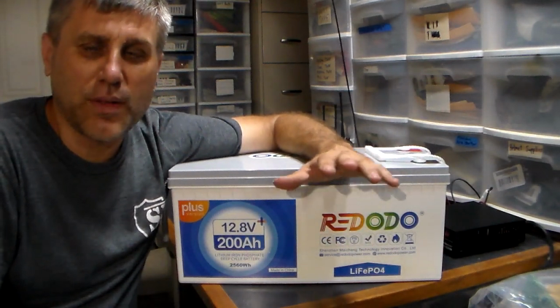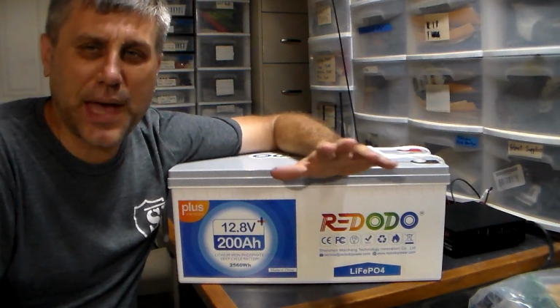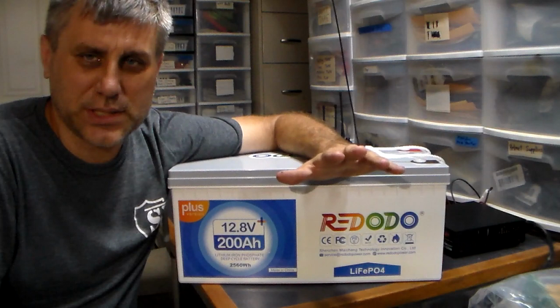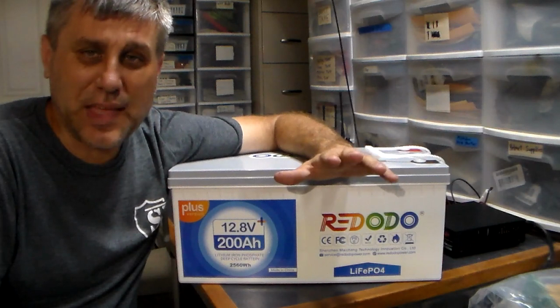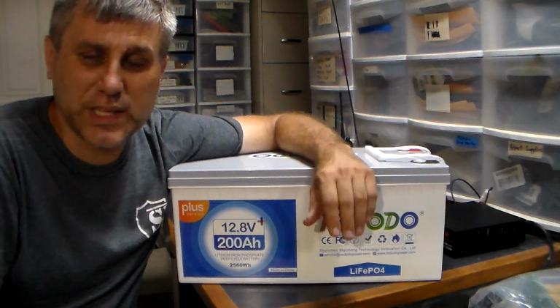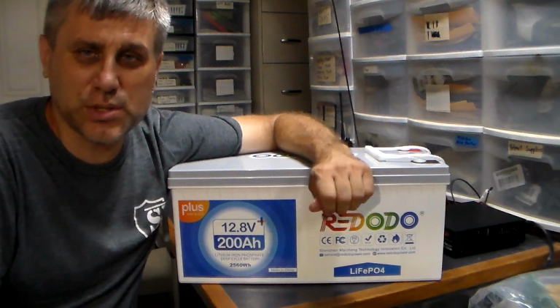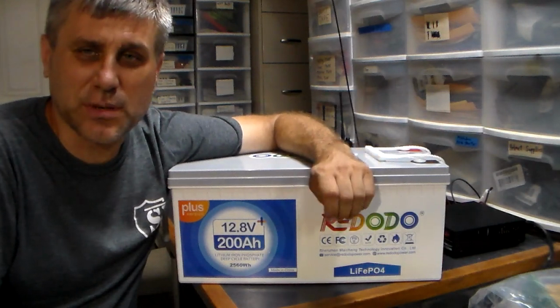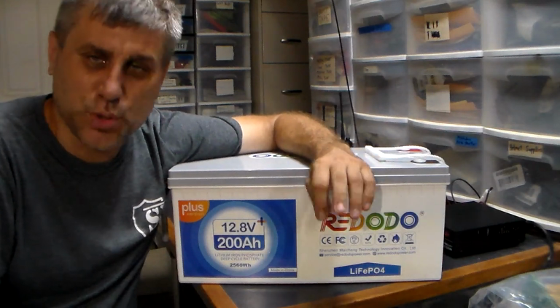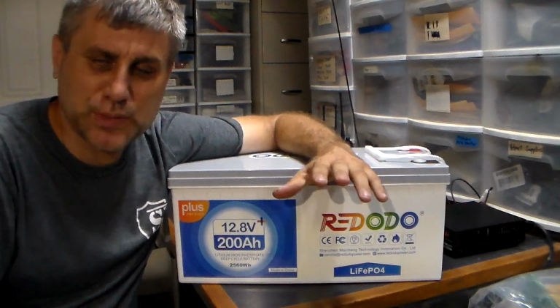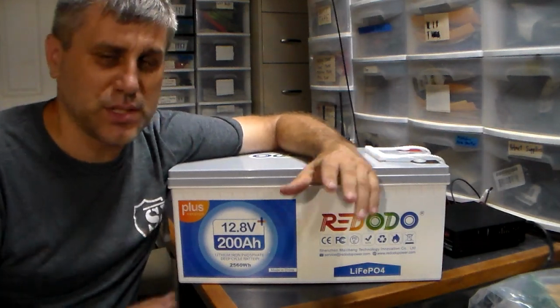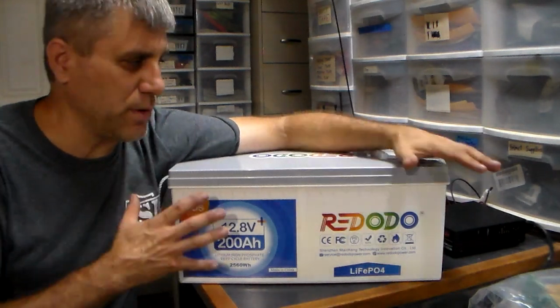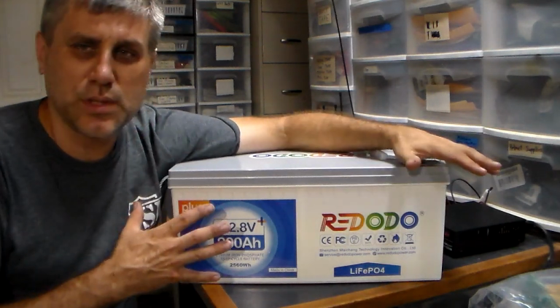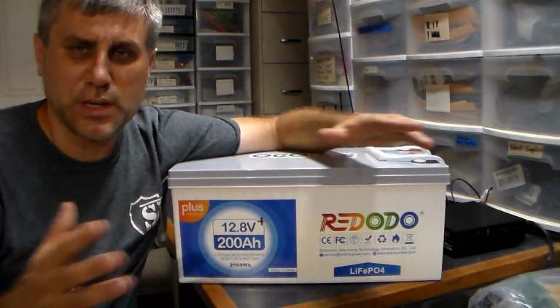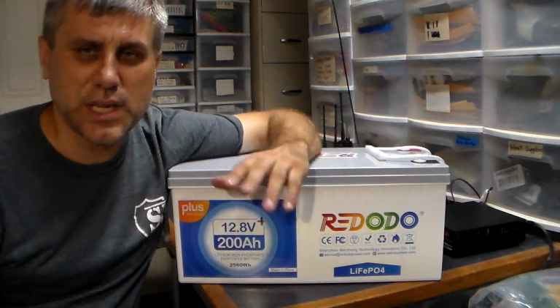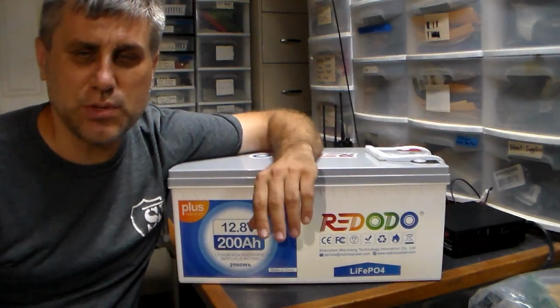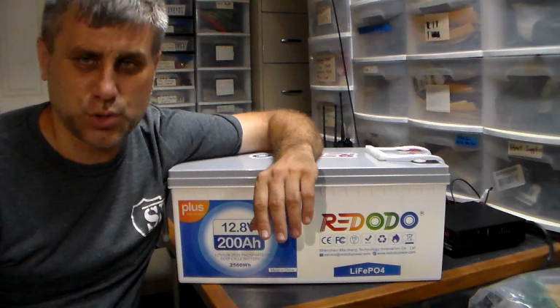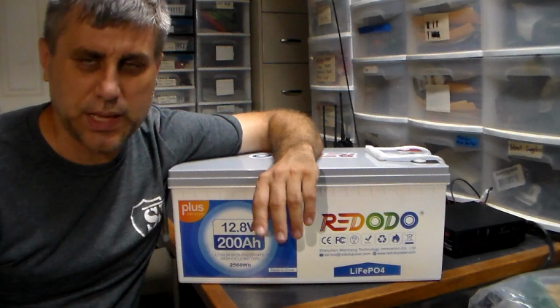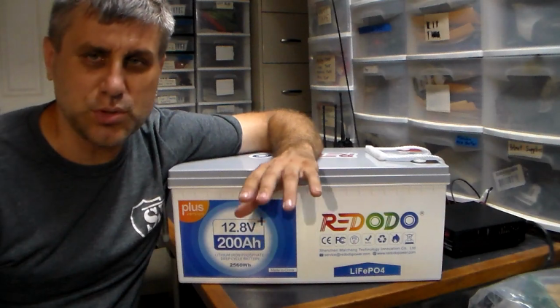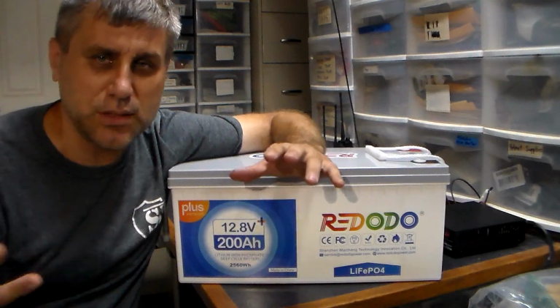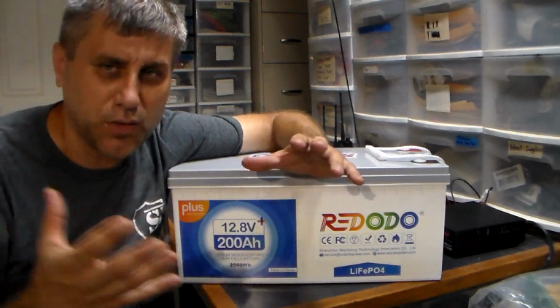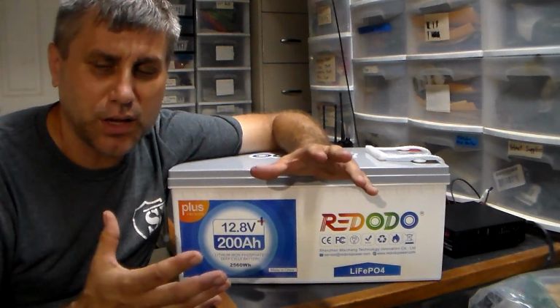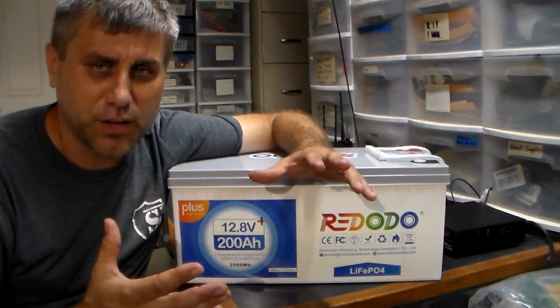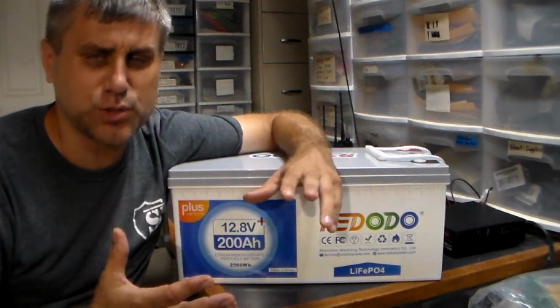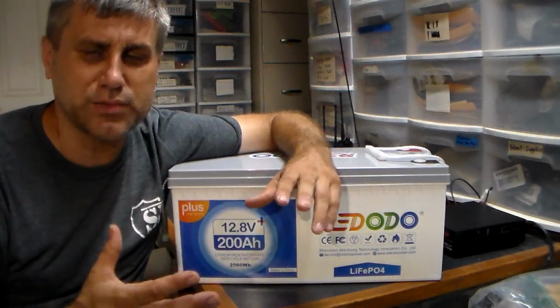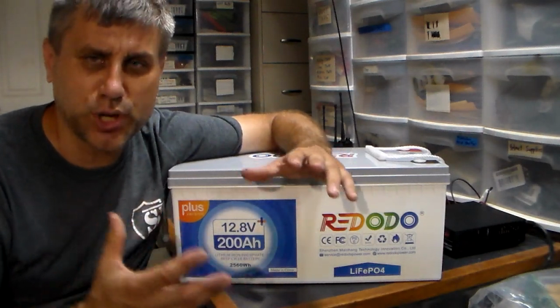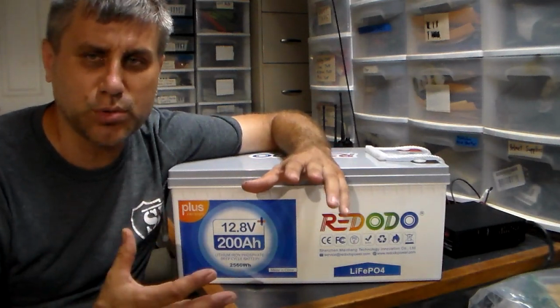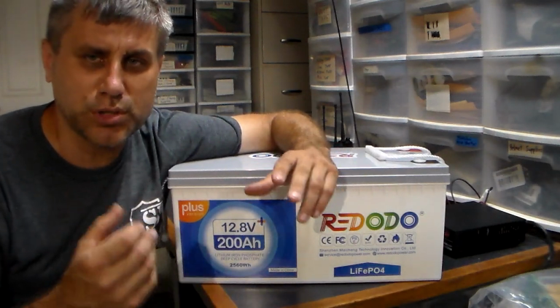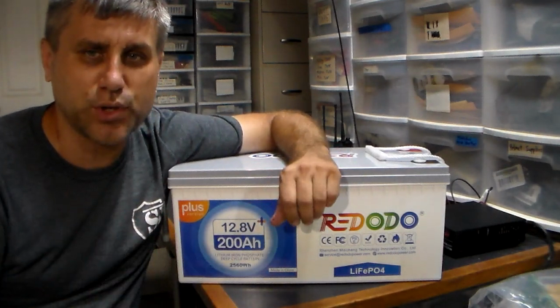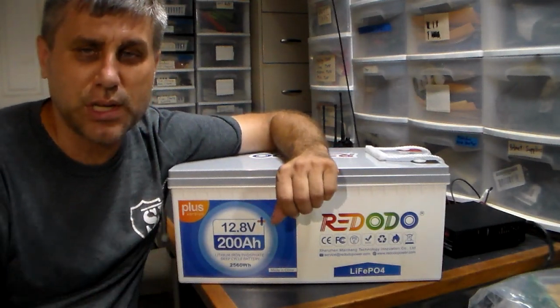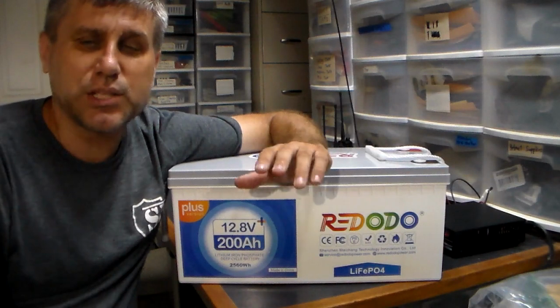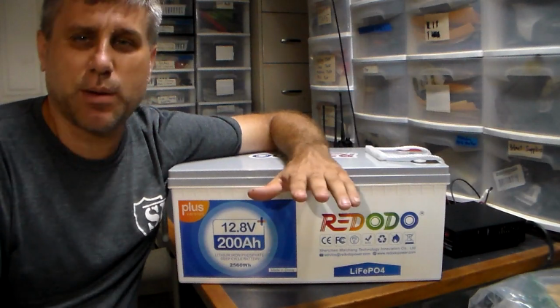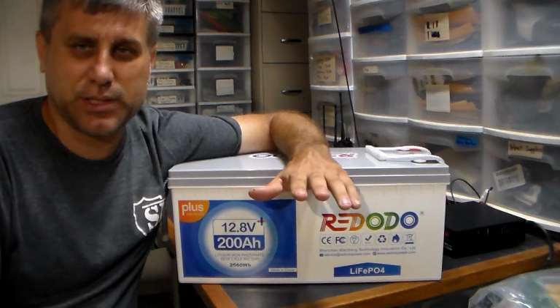So, batteries — that's really the key to your system. Most people can understand batteries. They understand that you need solar panels and all the electronics, from the charge controllers to the inverters. Let's talk about batteries.